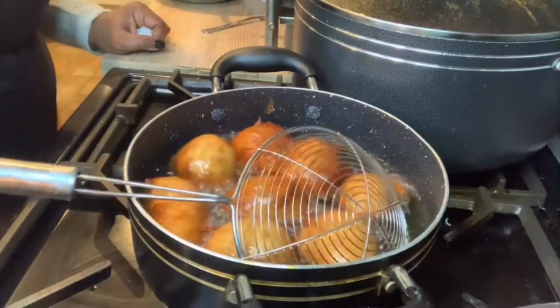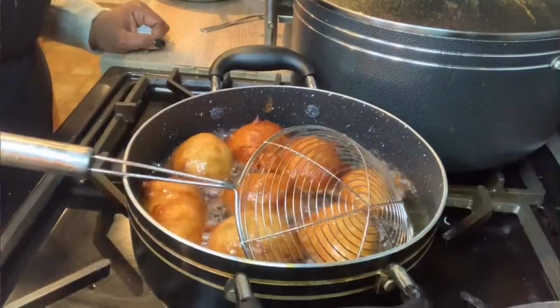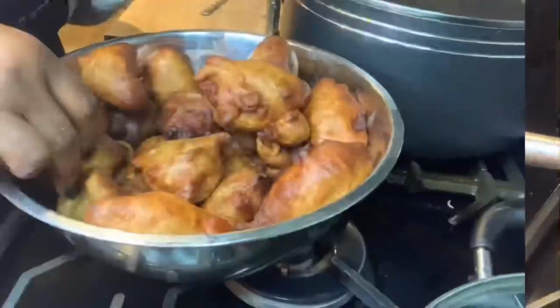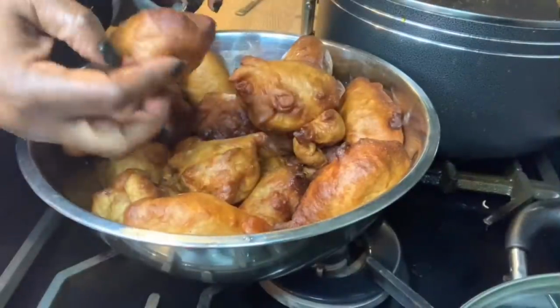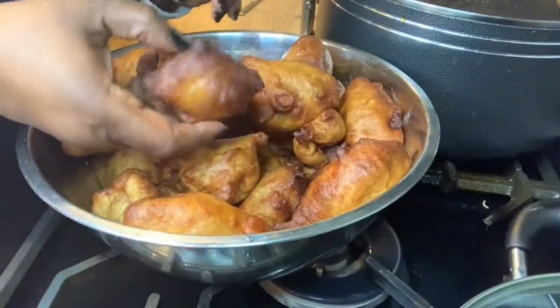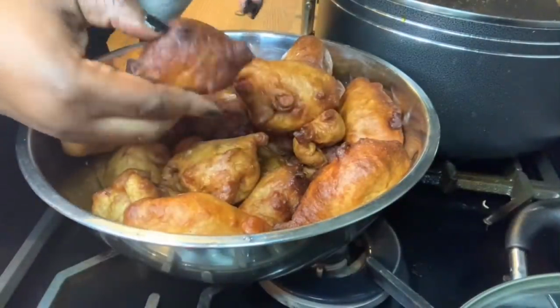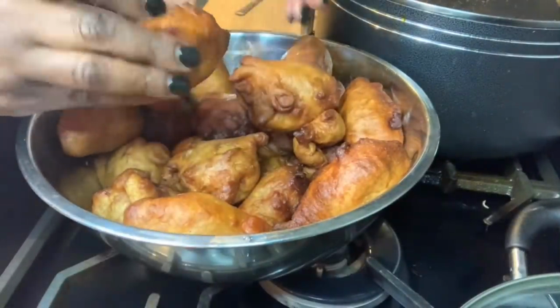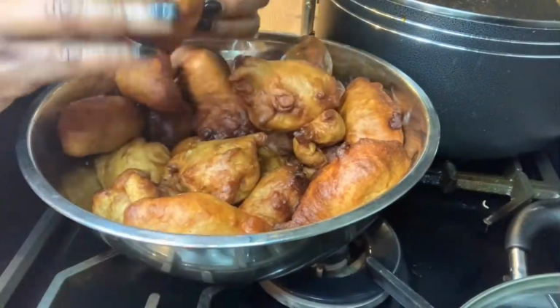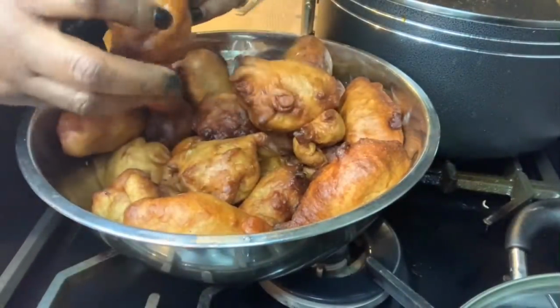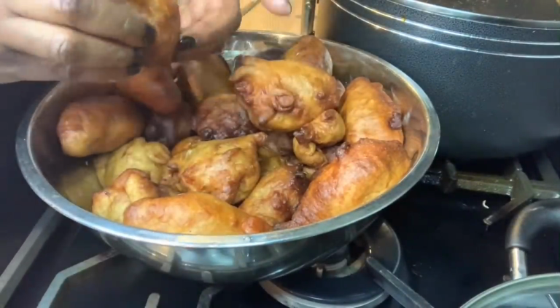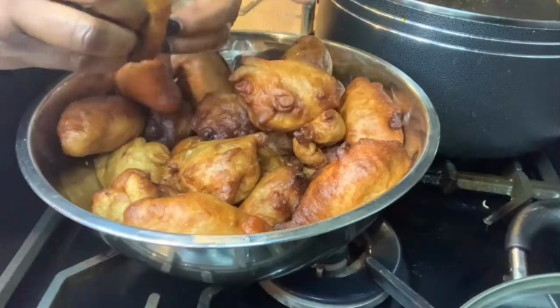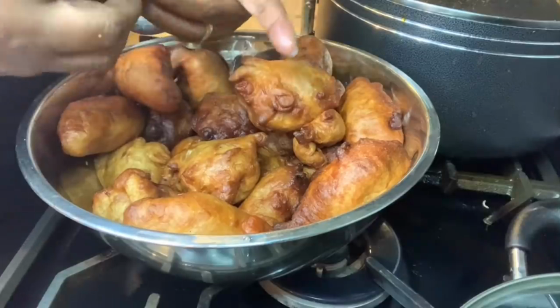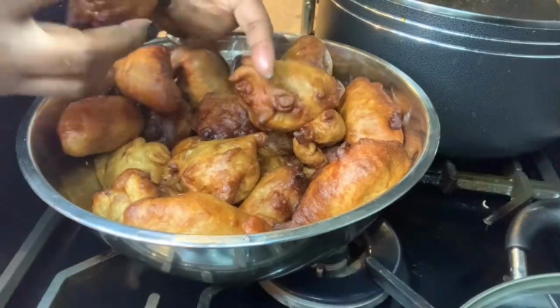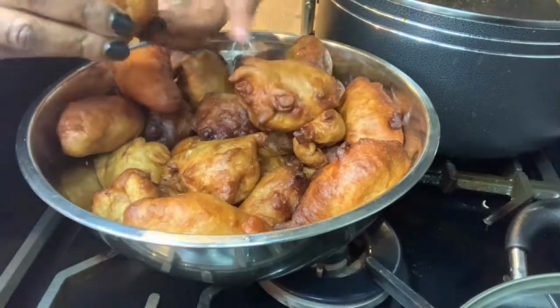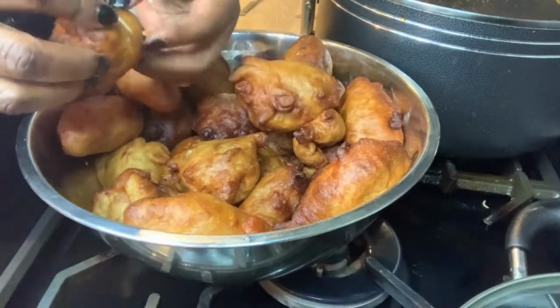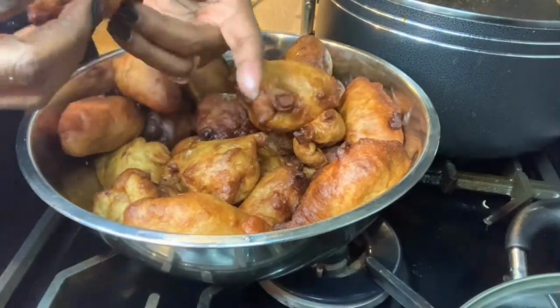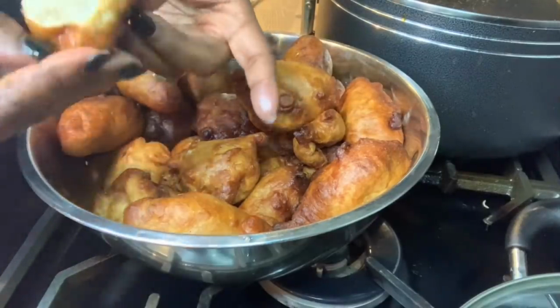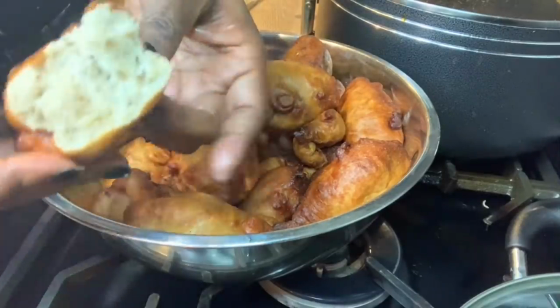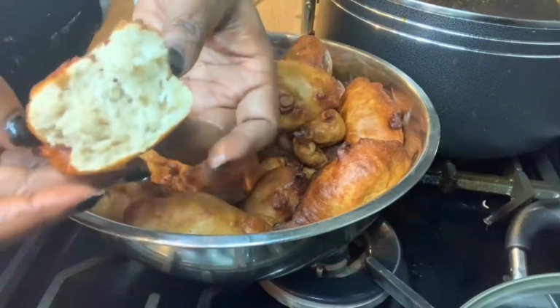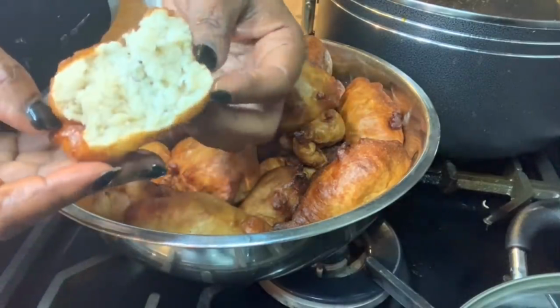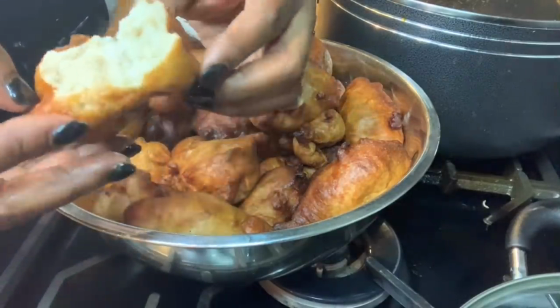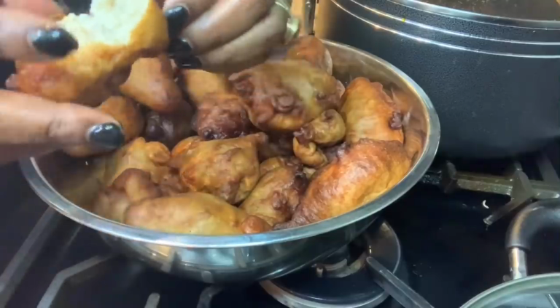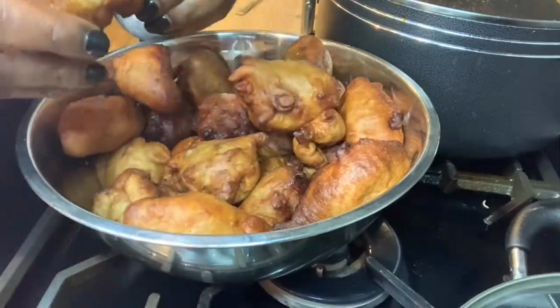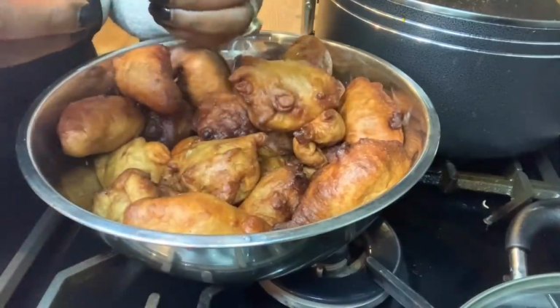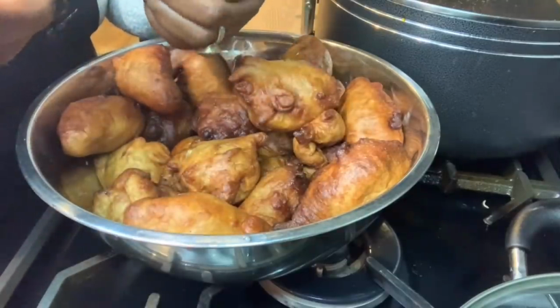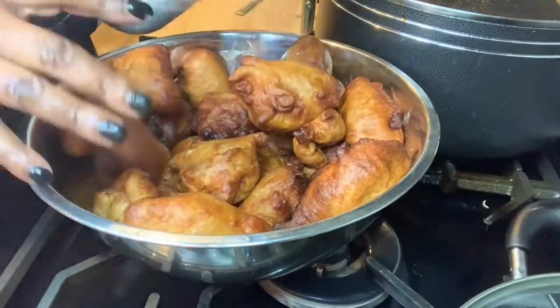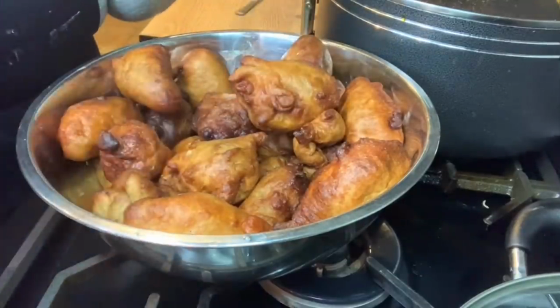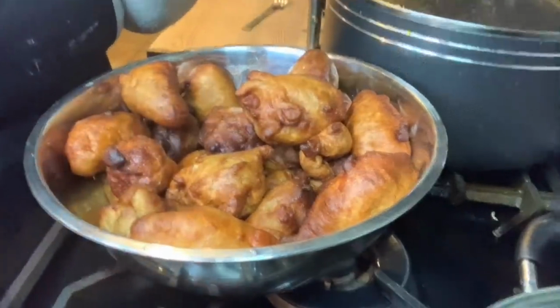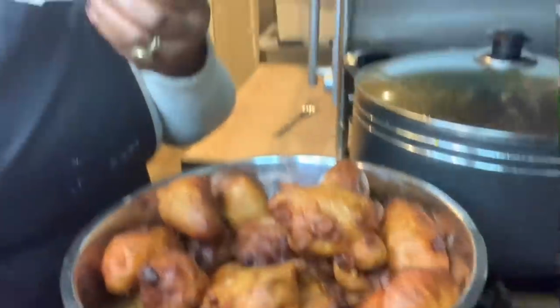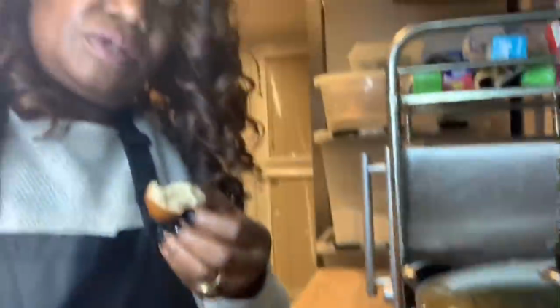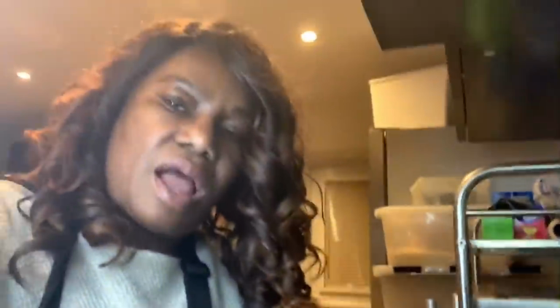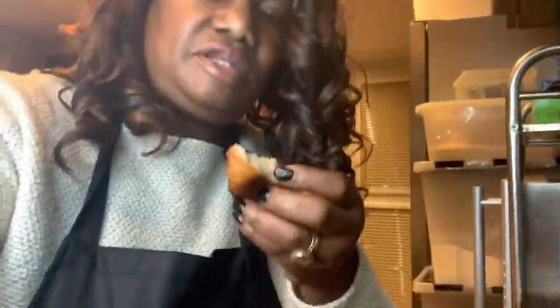The puff puff is ready! Oh, it's hot. I just want to show you what it looks like inside — see that. I'll show you what it's like when I eat it.